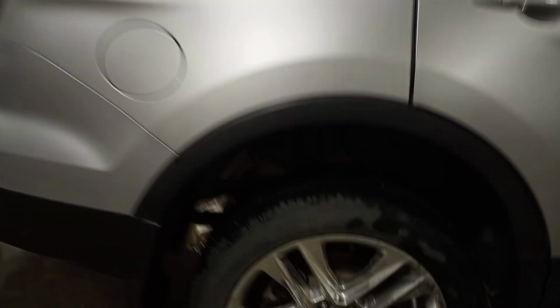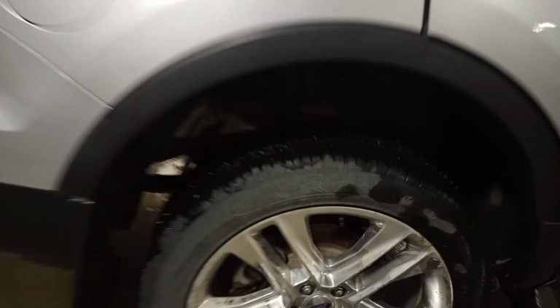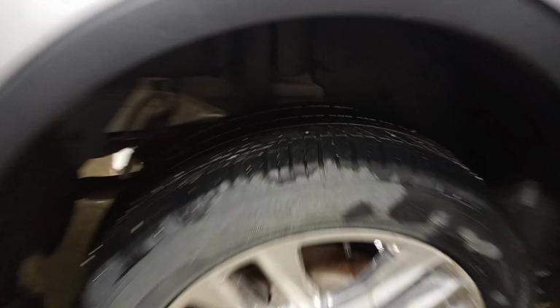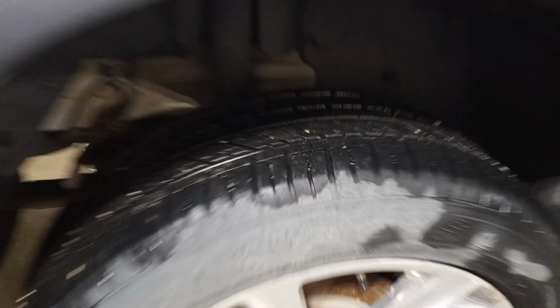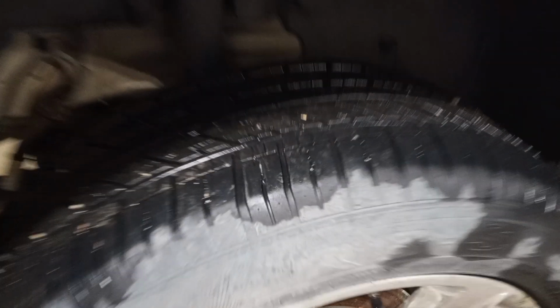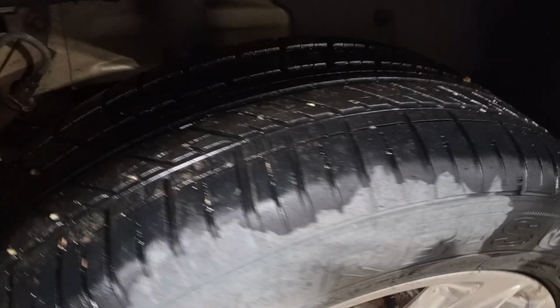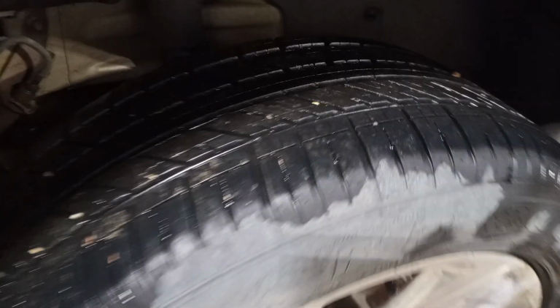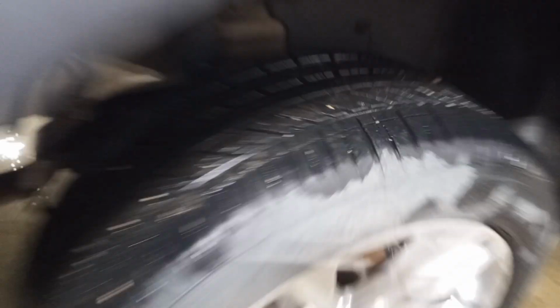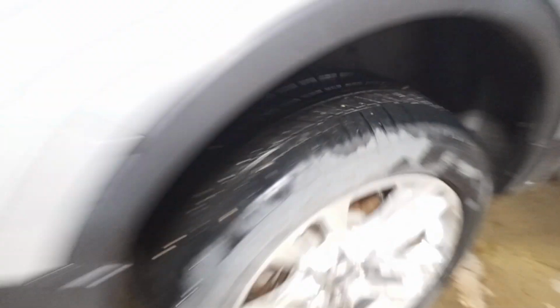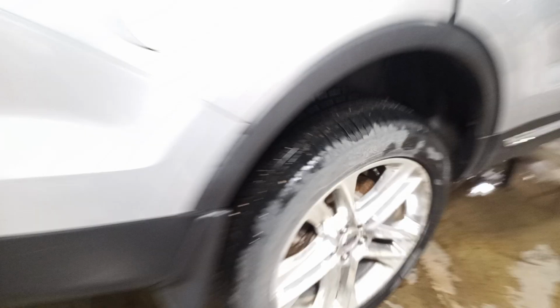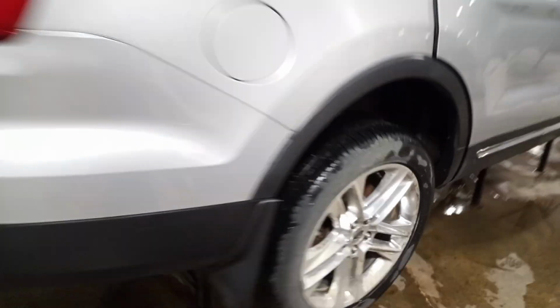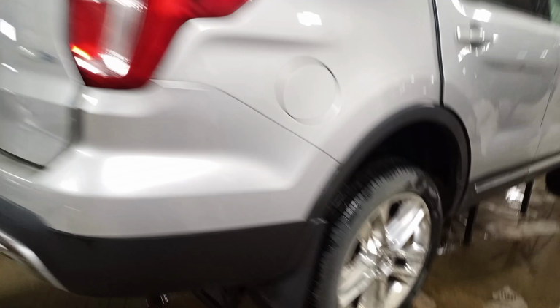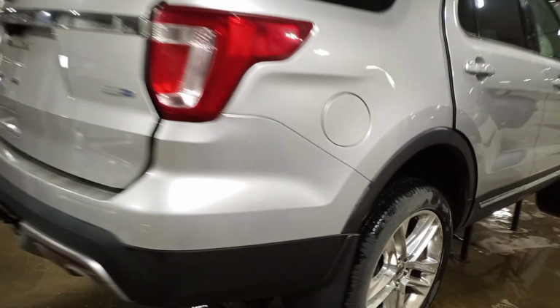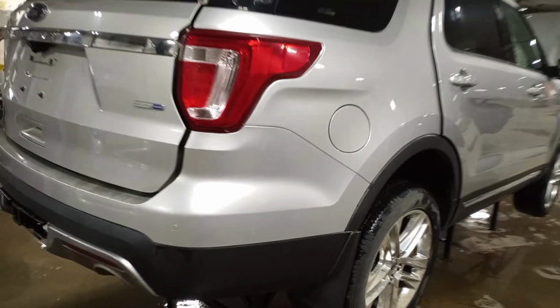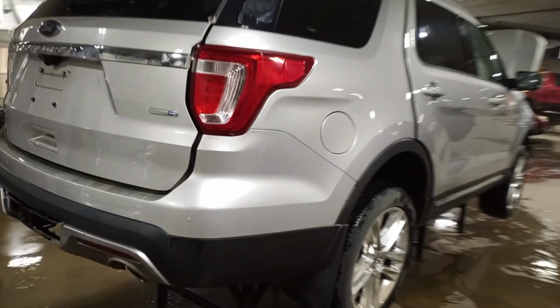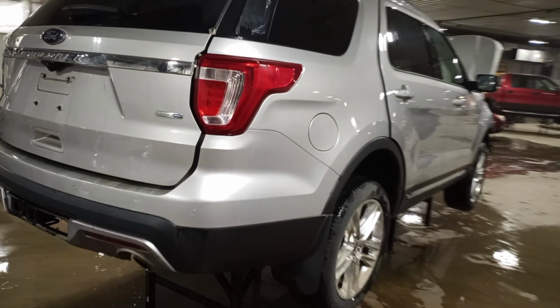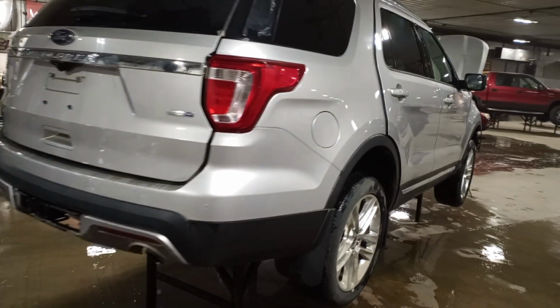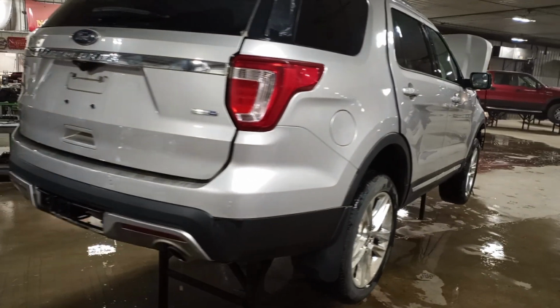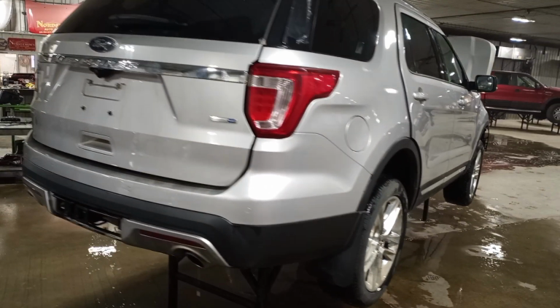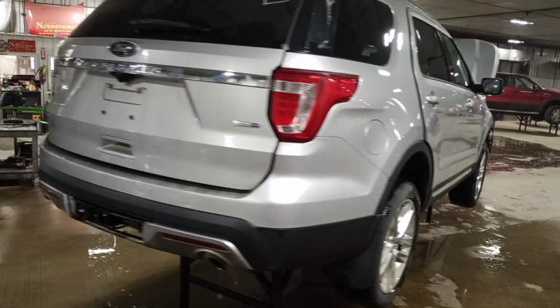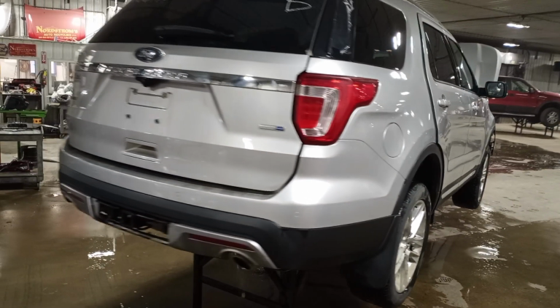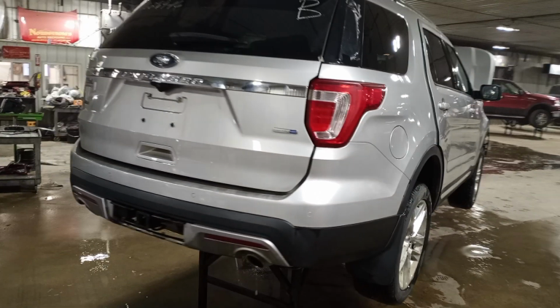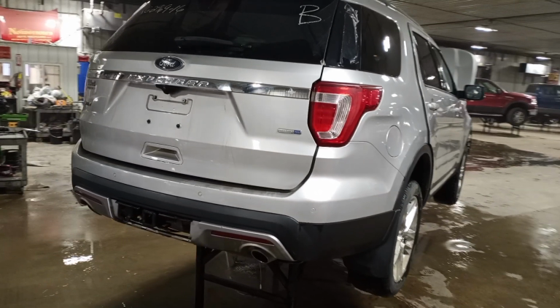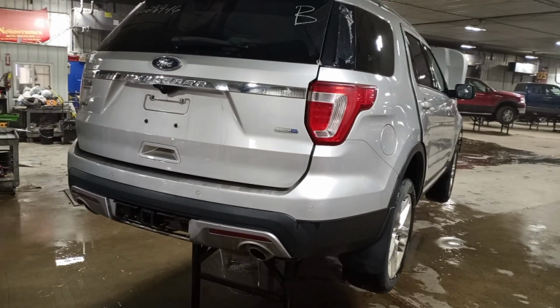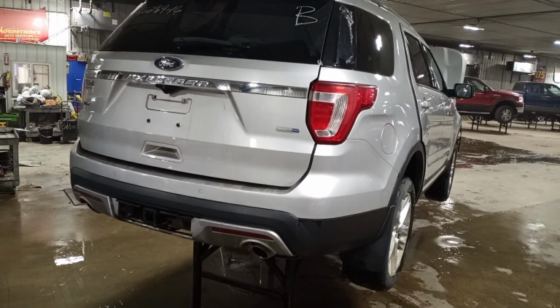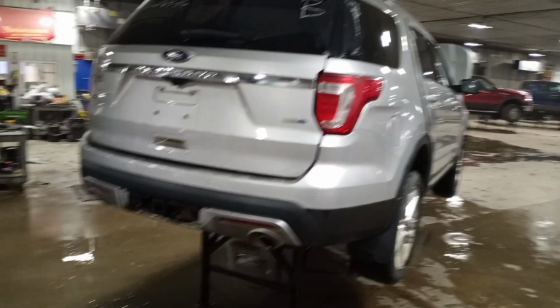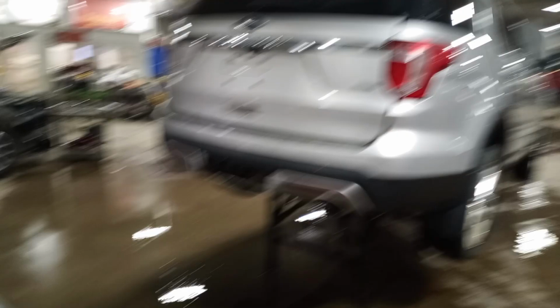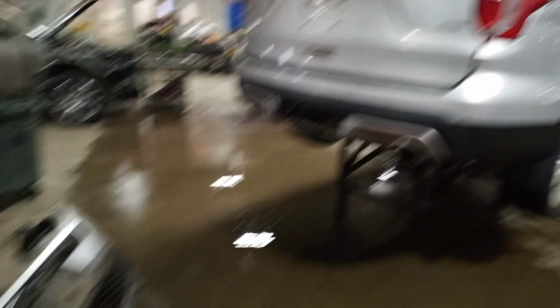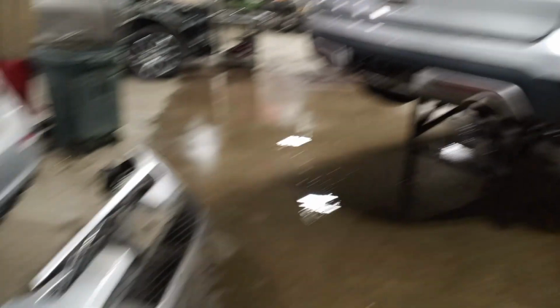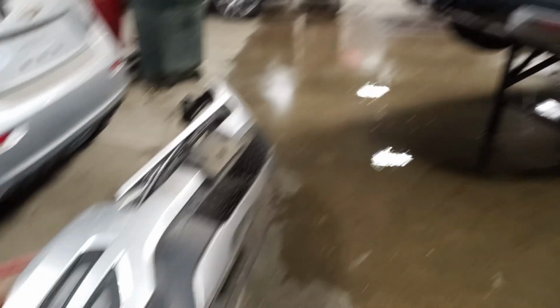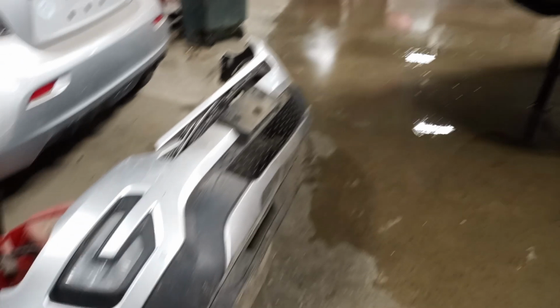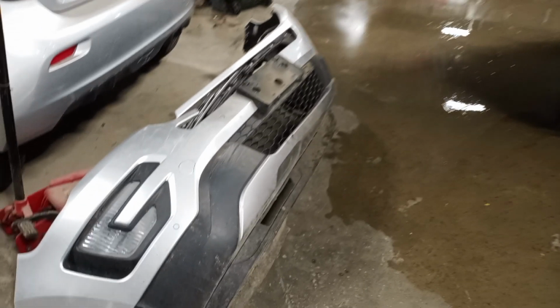Nice tires on it. Rear park assist, front park assist, power lift gate, backup camera. Do have some pieces of a bumper here.